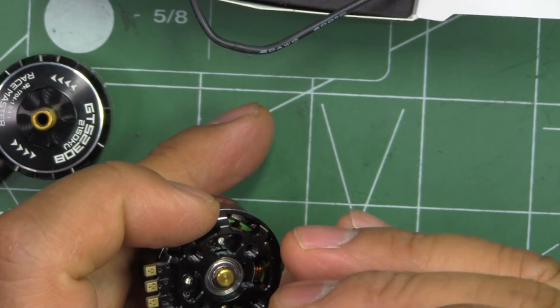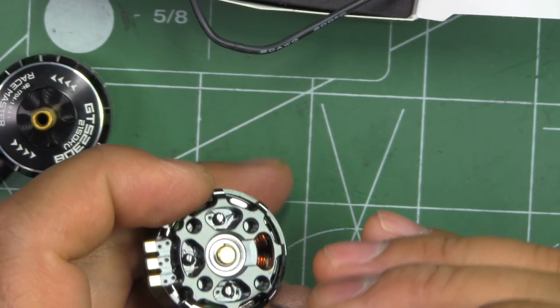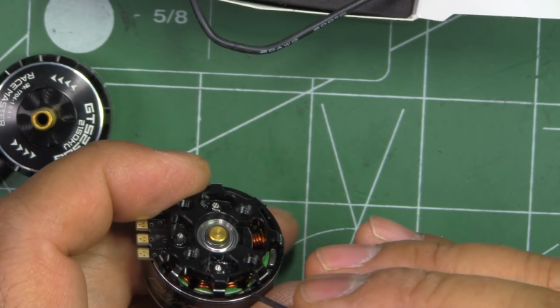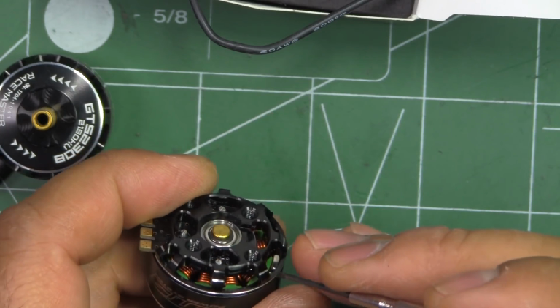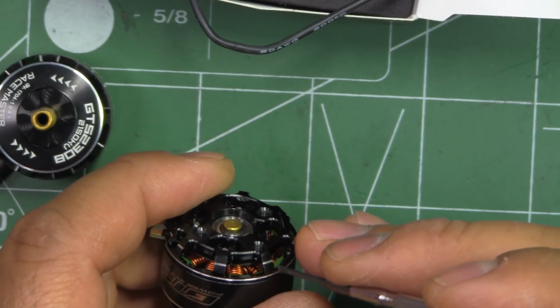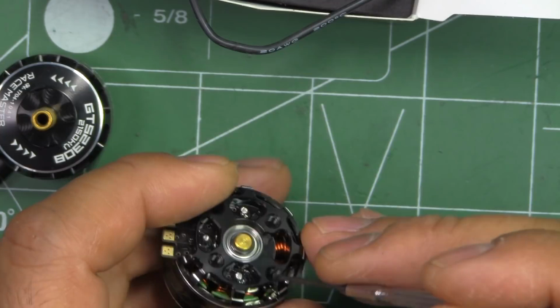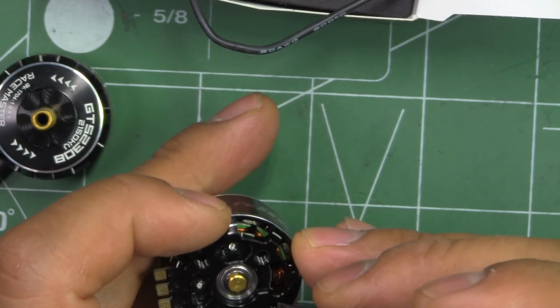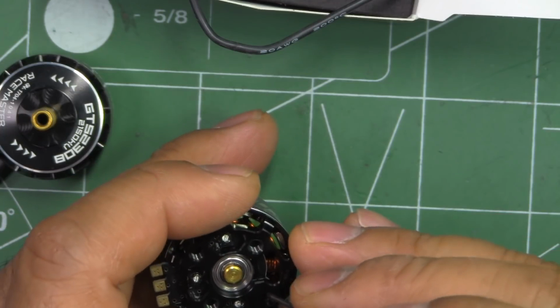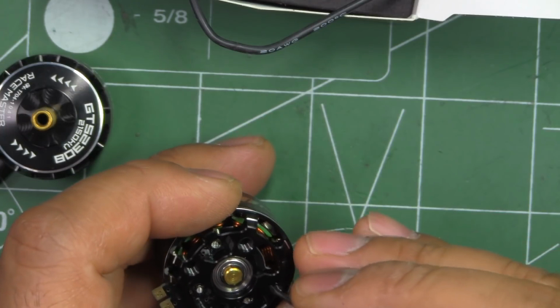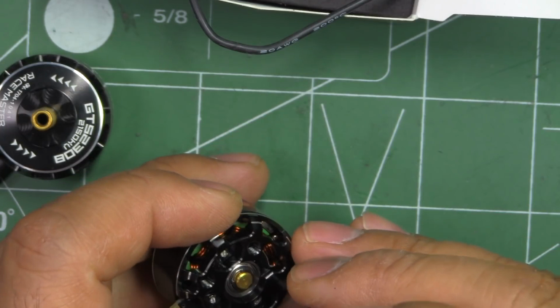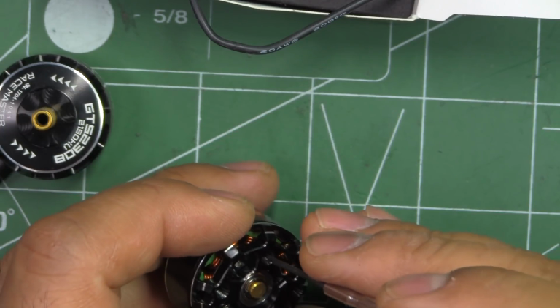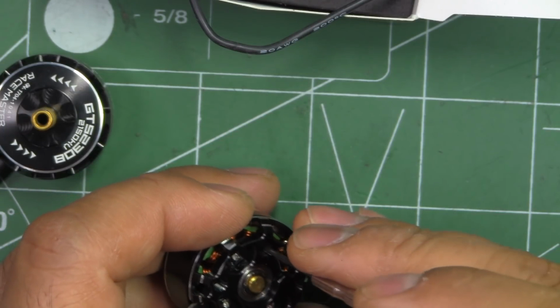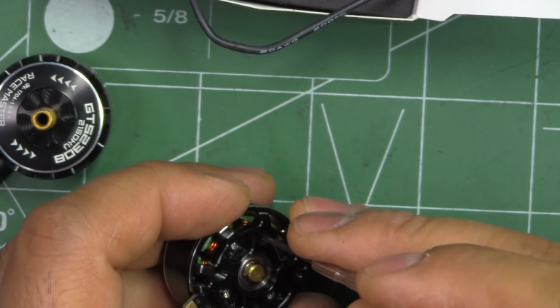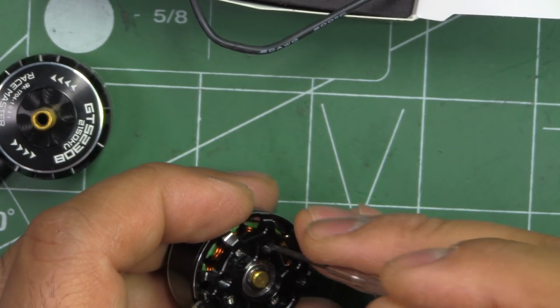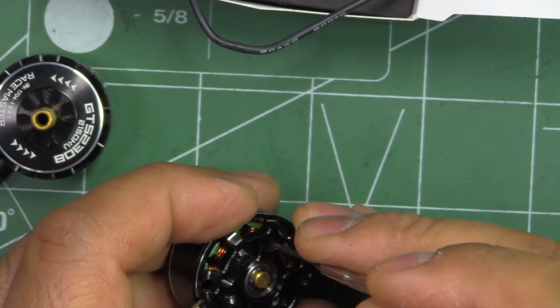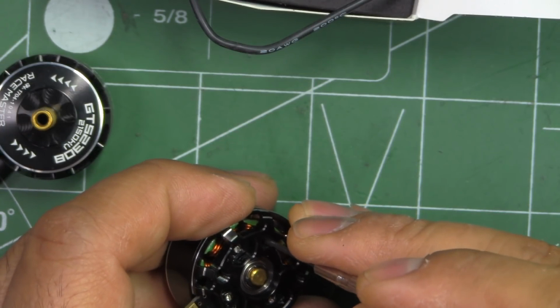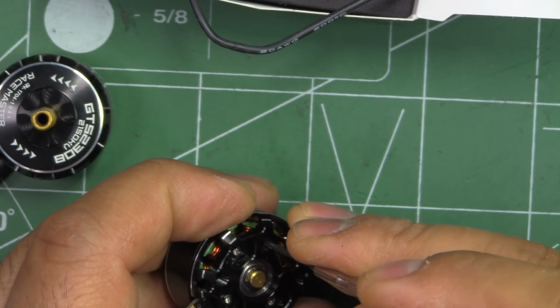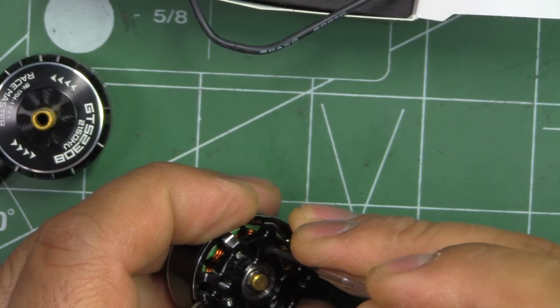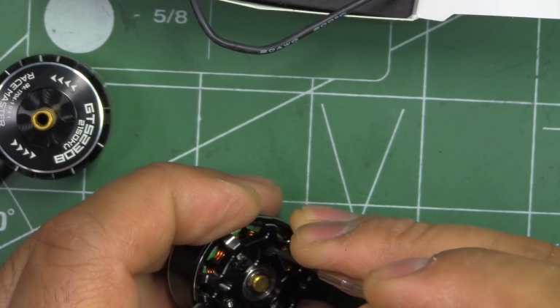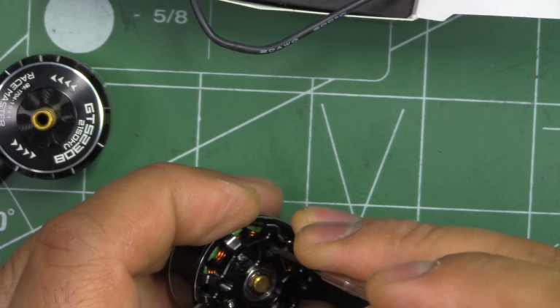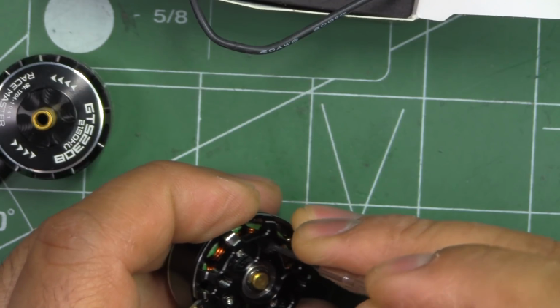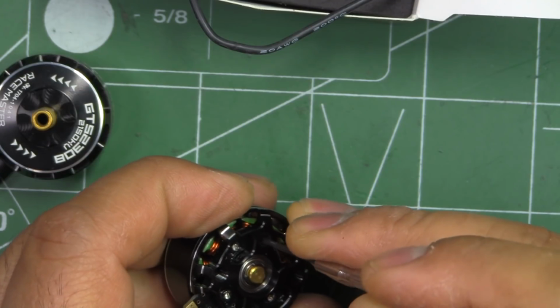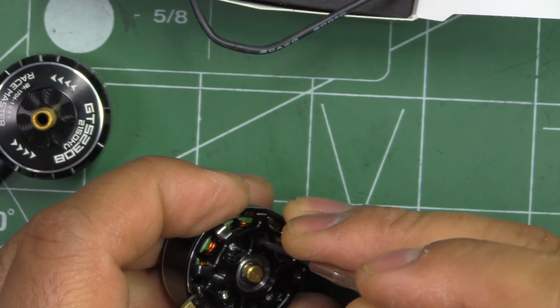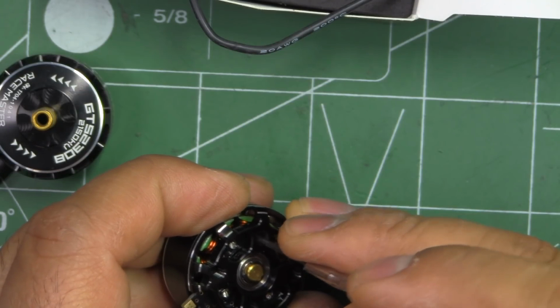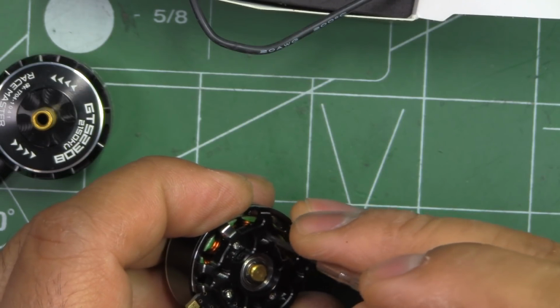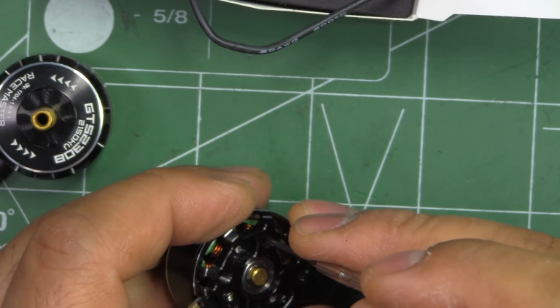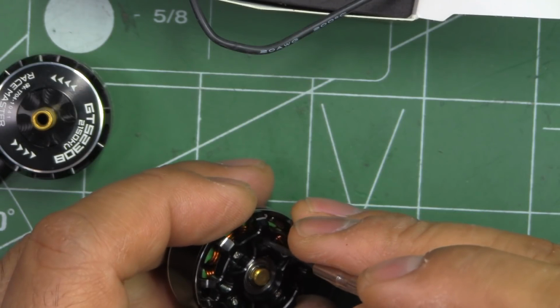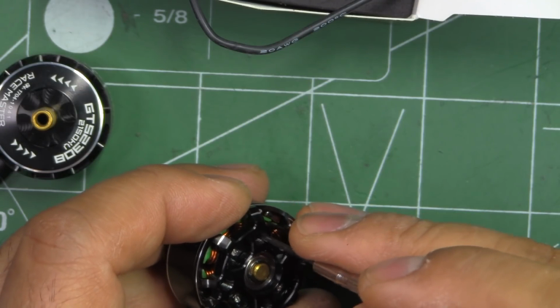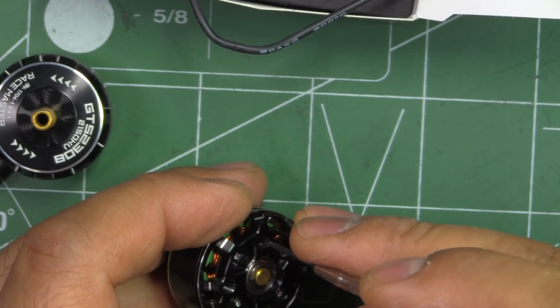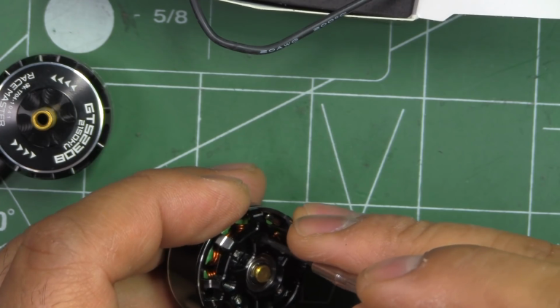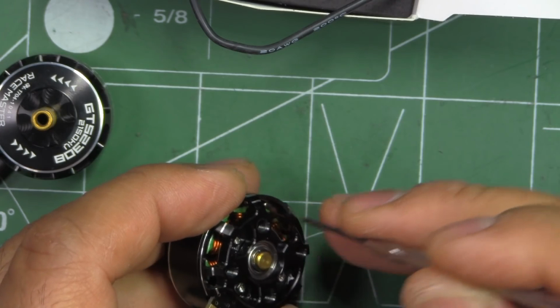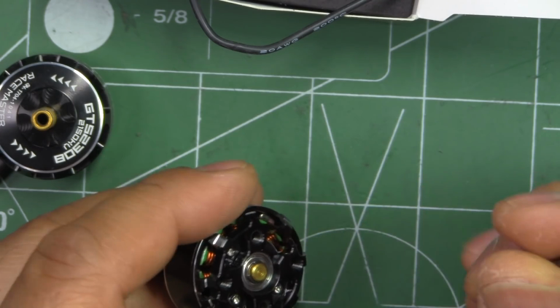The PCB will shield the stator, but at the same time you want to be careful. You'll feel some resistance and then you'll know you've hit it, so that's the time to use a shorter screw.